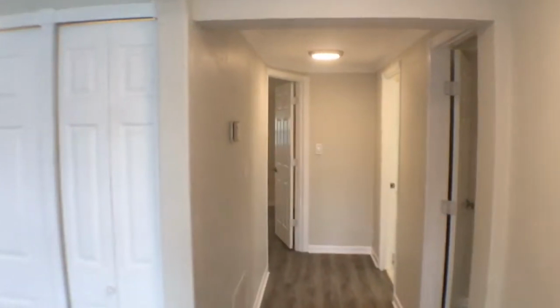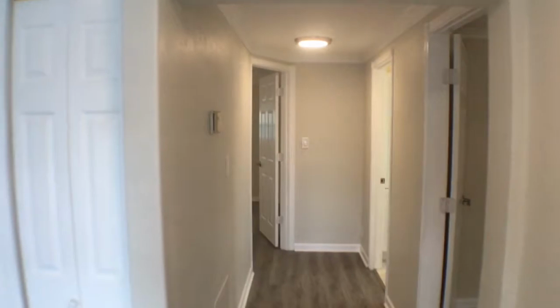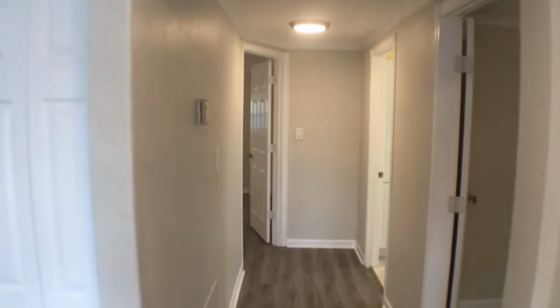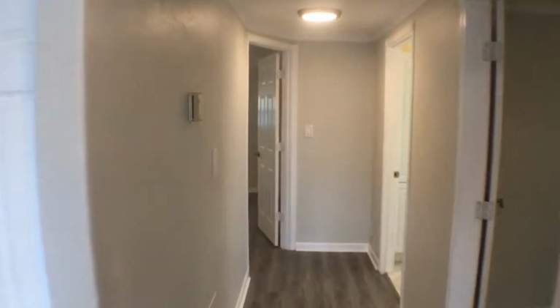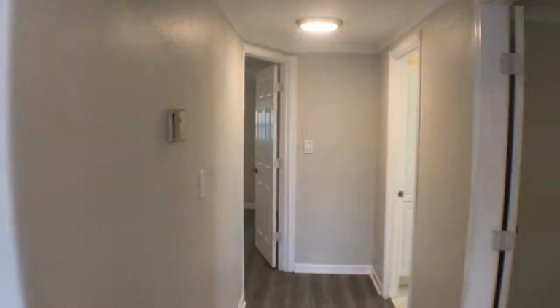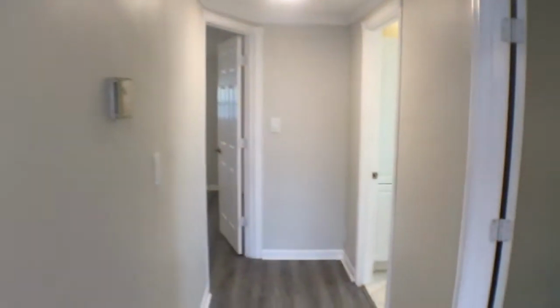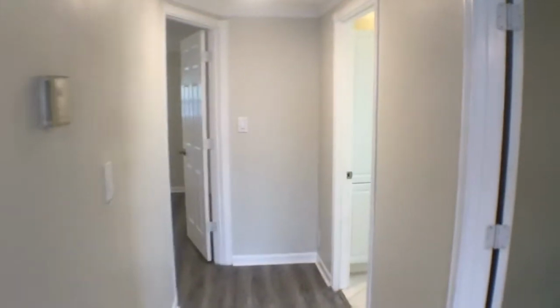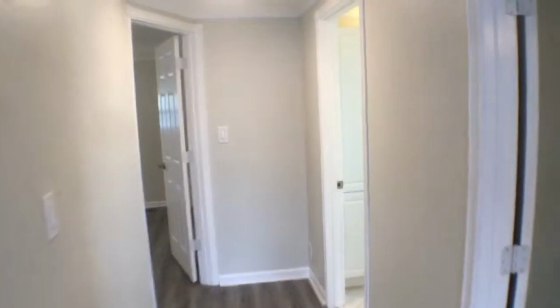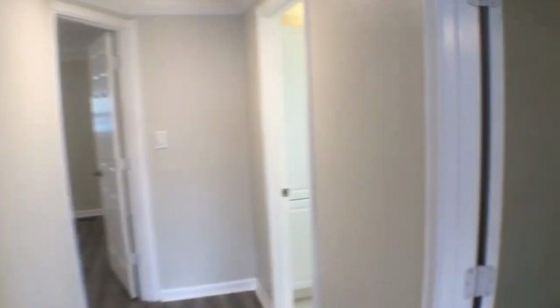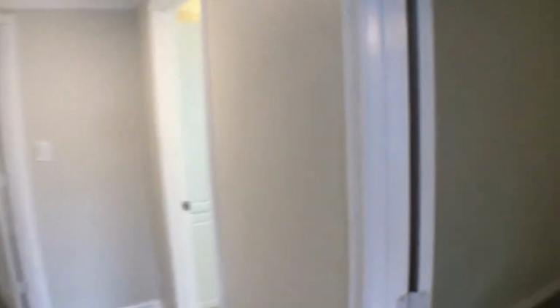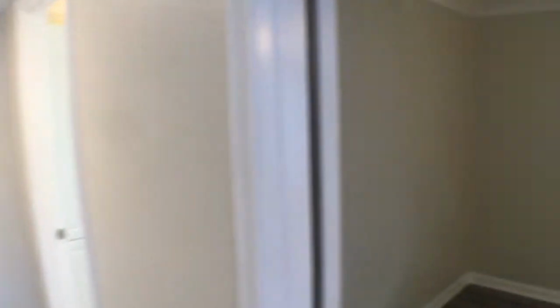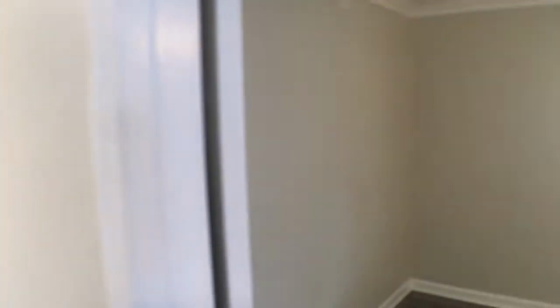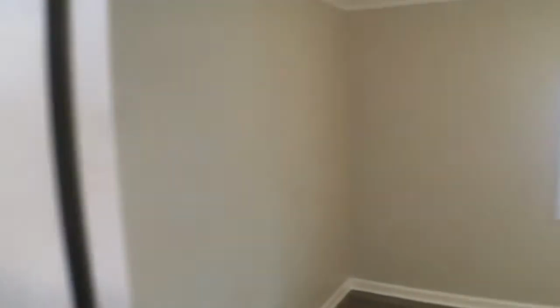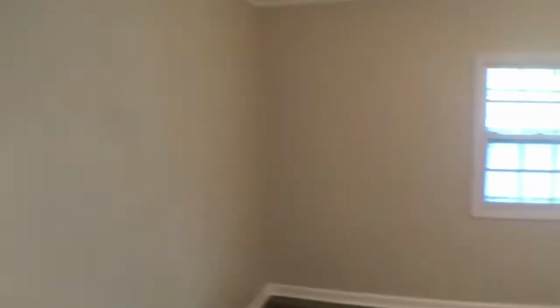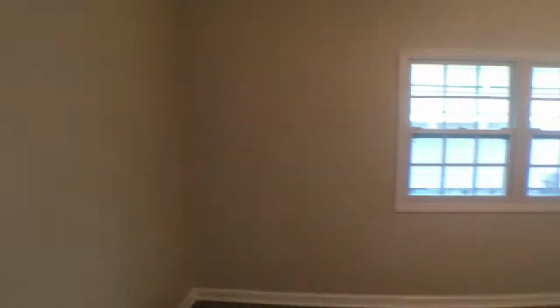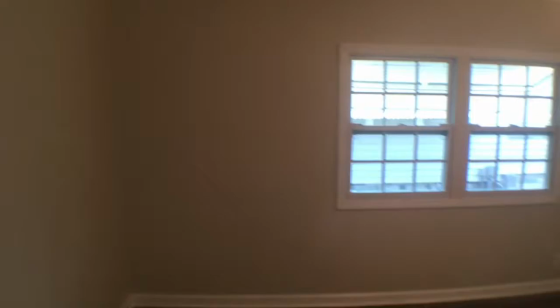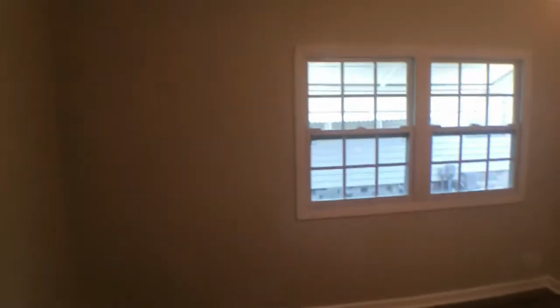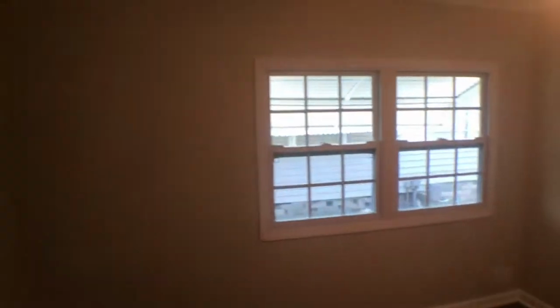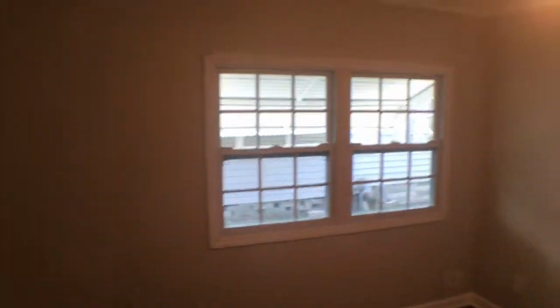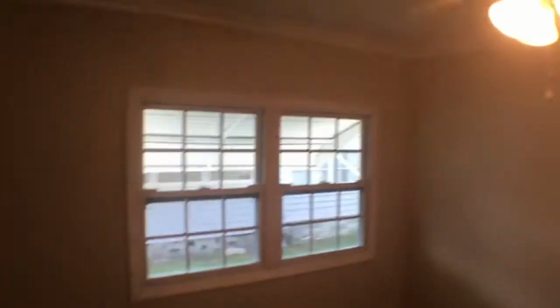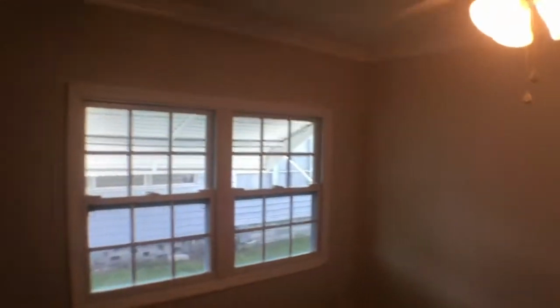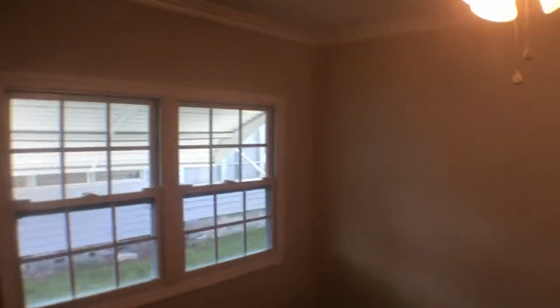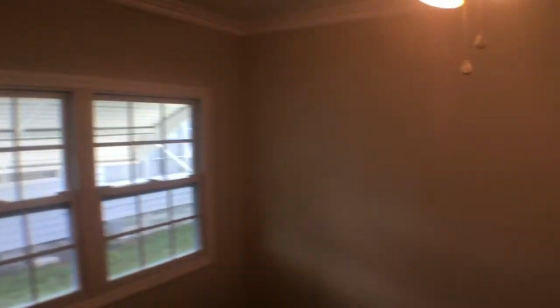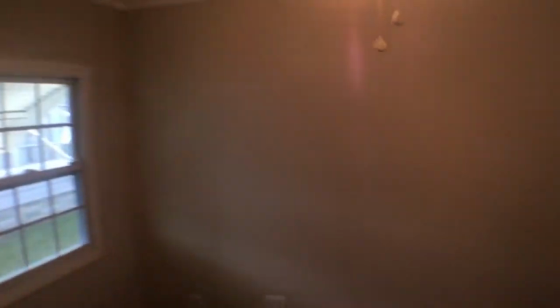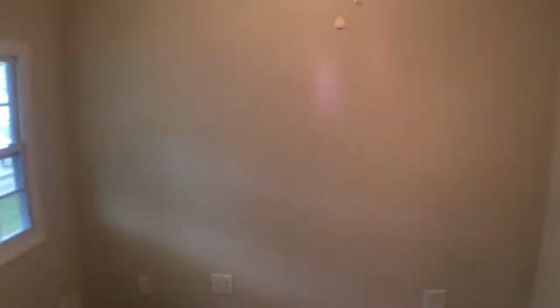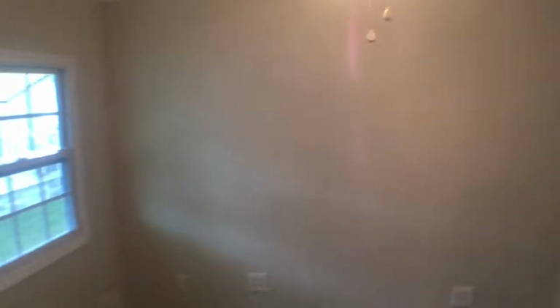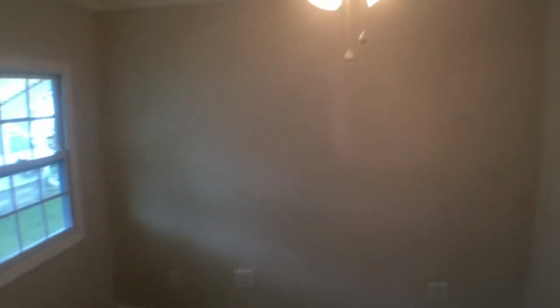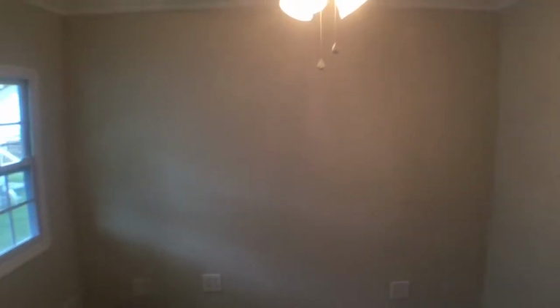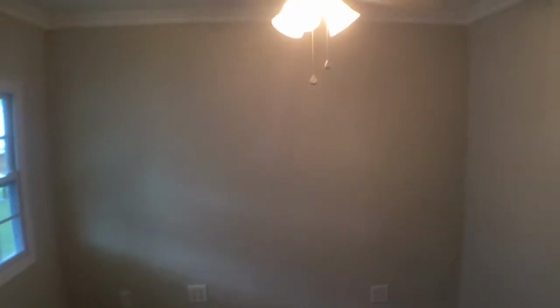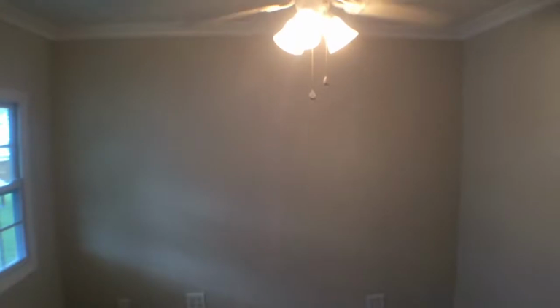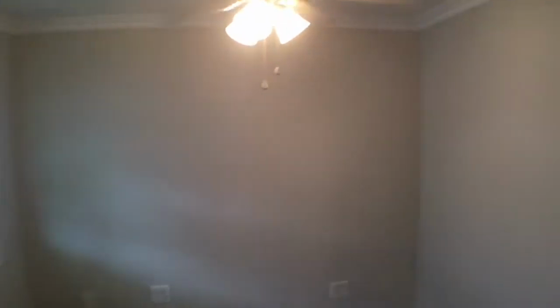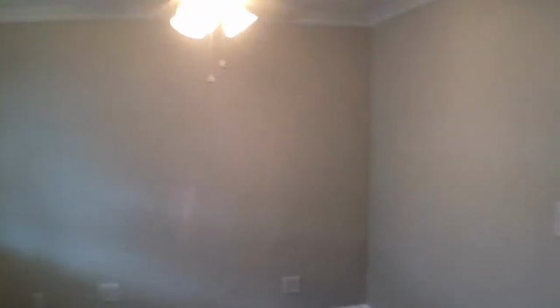Coming down the hallway to the right is the bedroom. That's the second bedroom. Lots of light, ceiling fan.